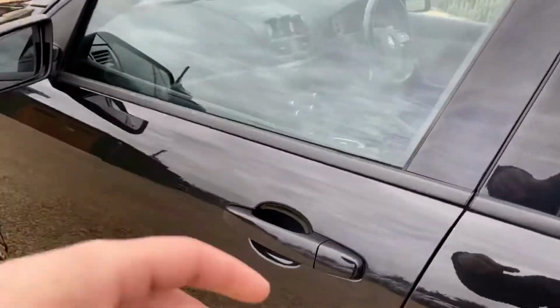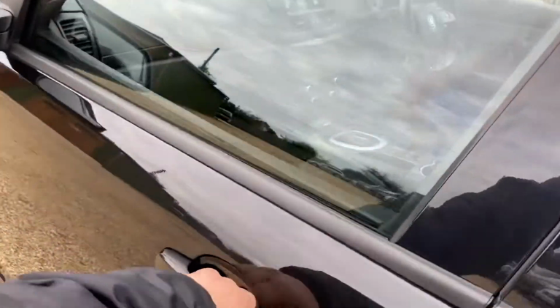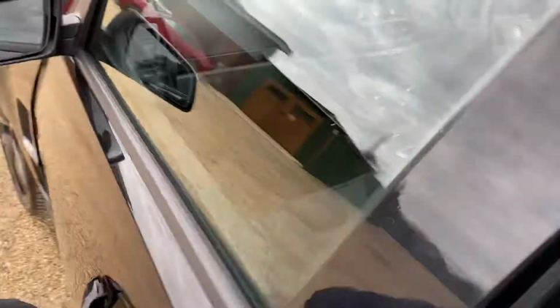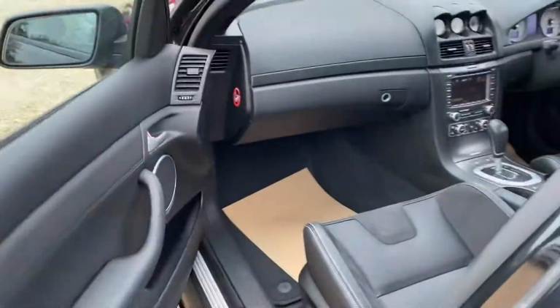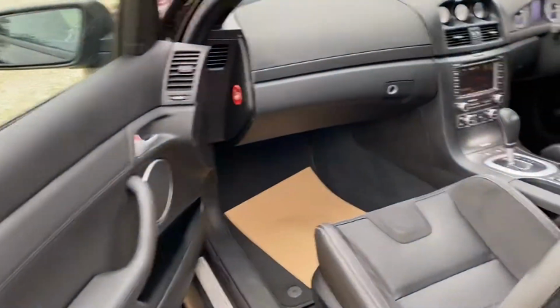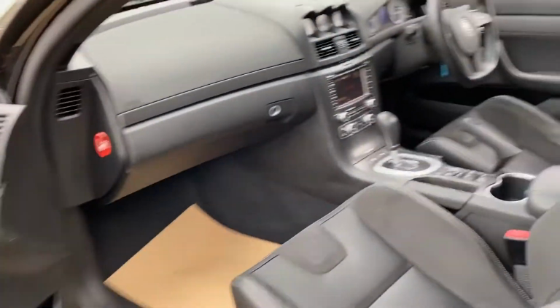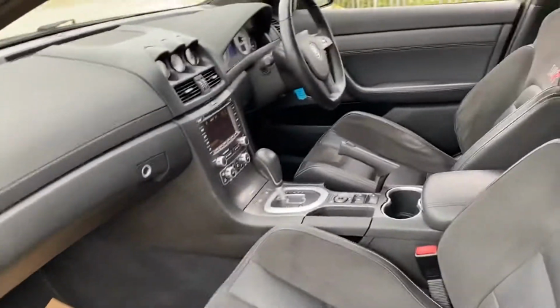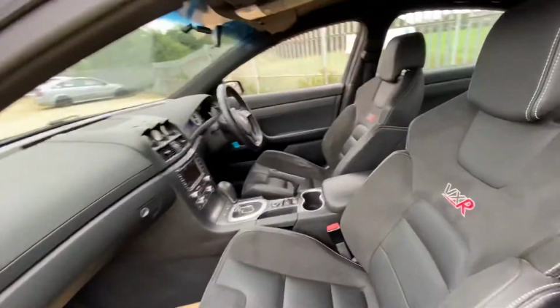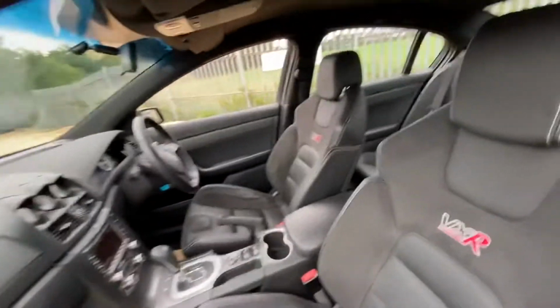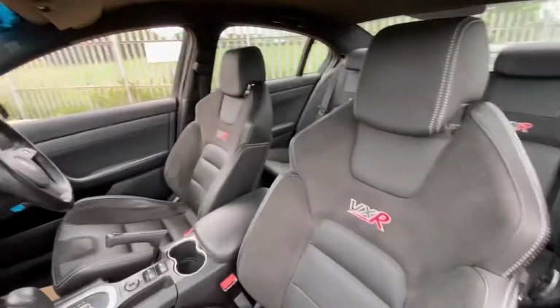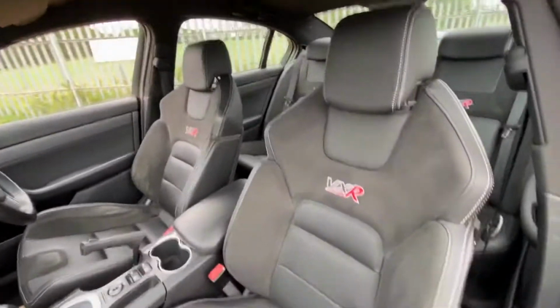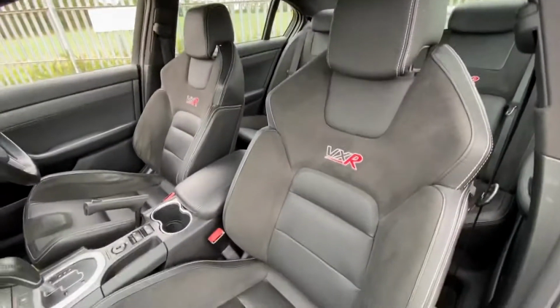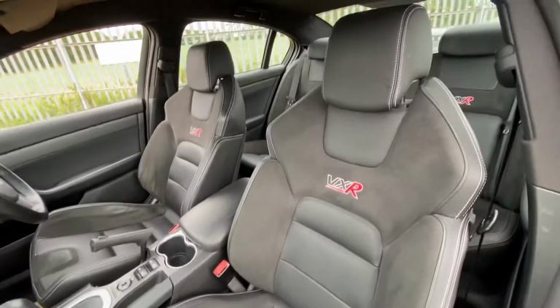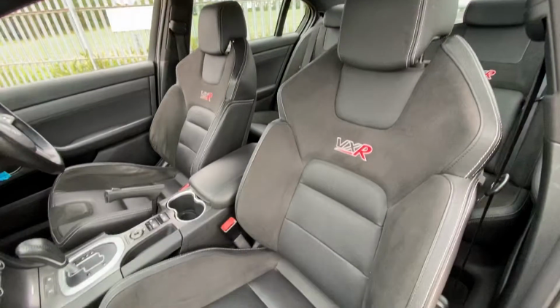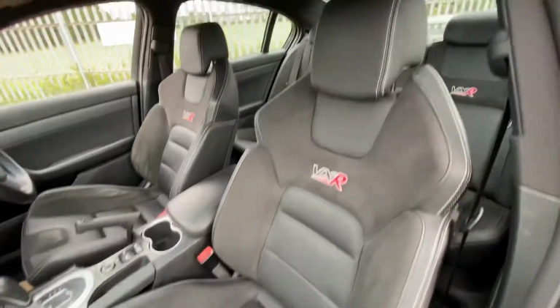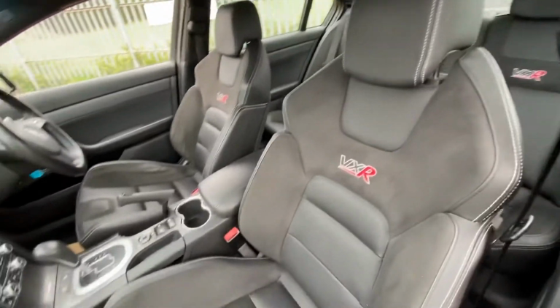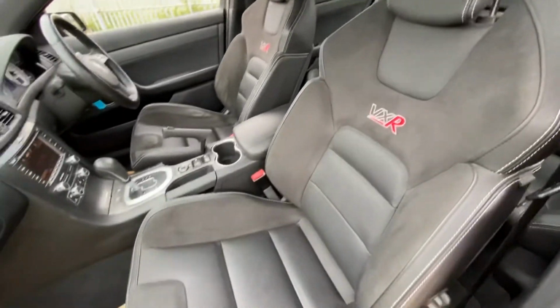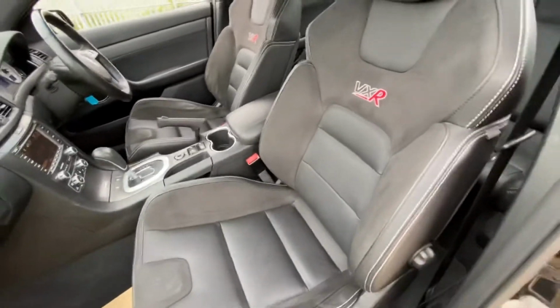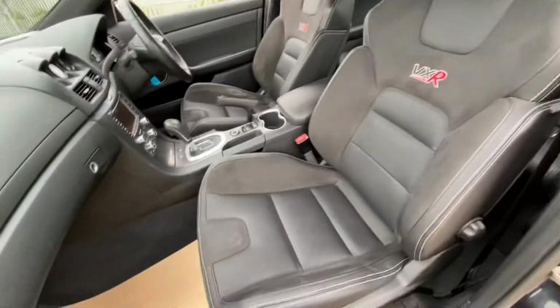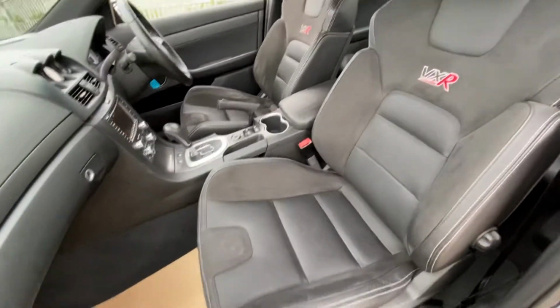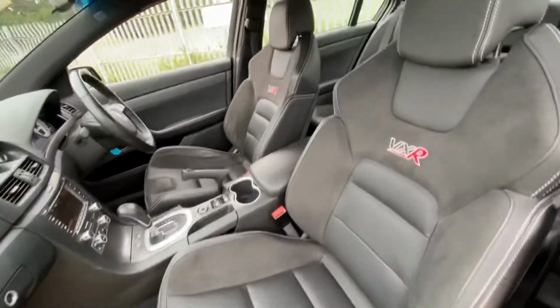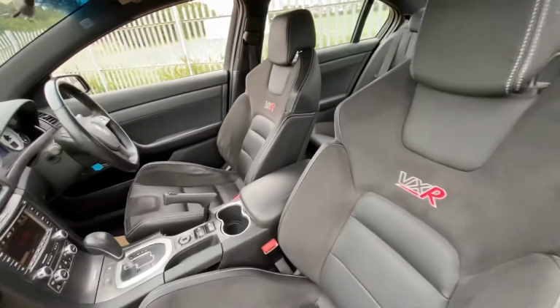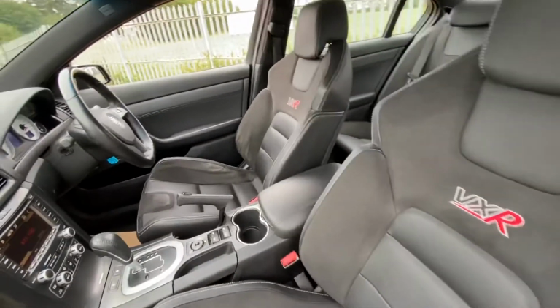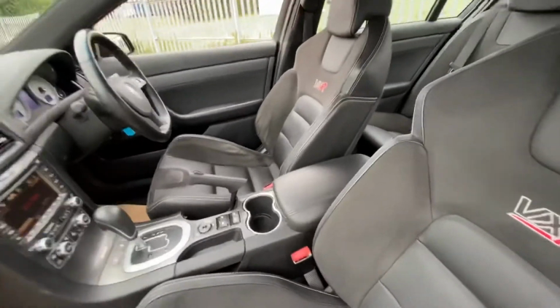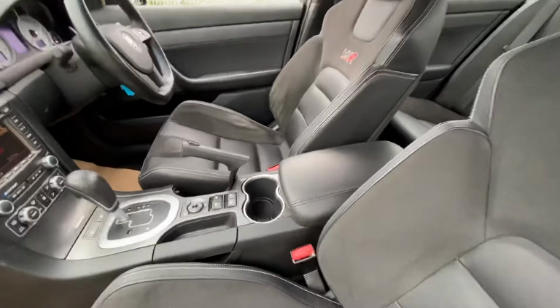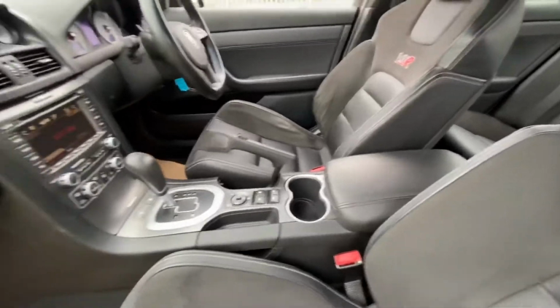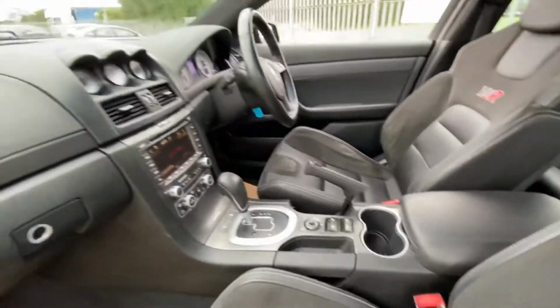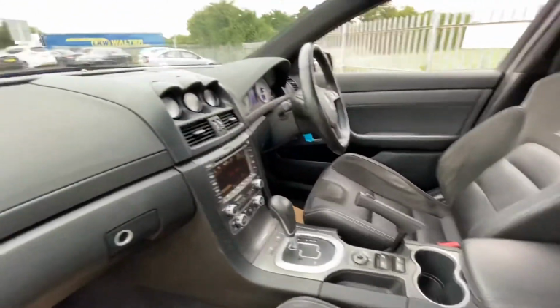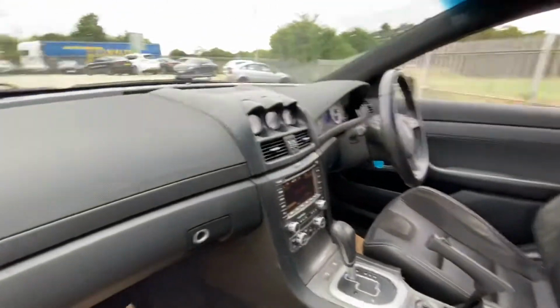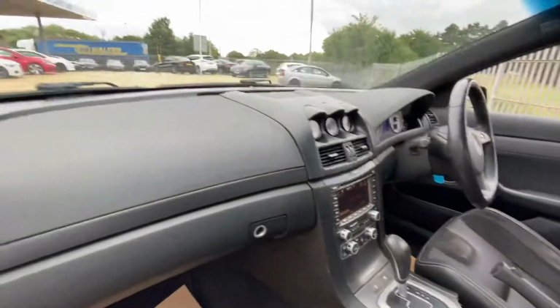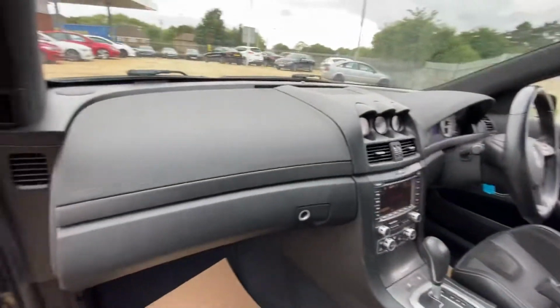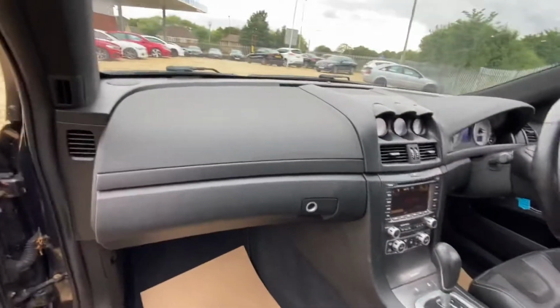As you can see here we have half leather, half suede seats — very sporty seats and yet quite comfortable as well. We've got a leather armrest and the dash here is all in very good condition.